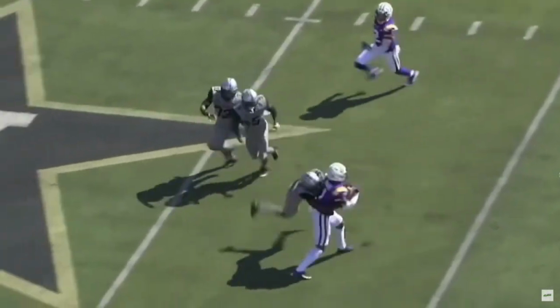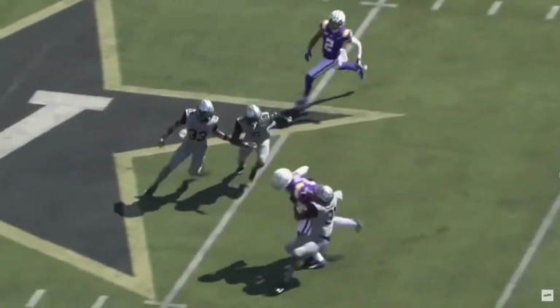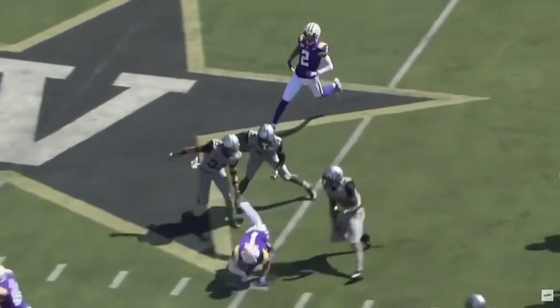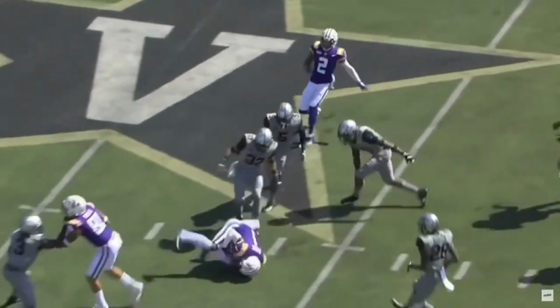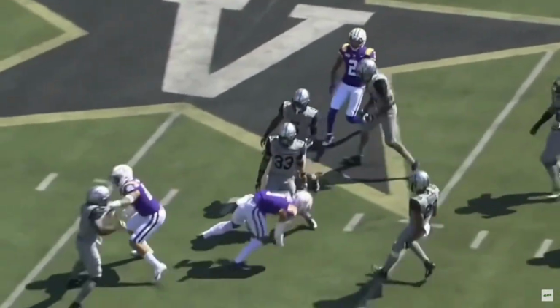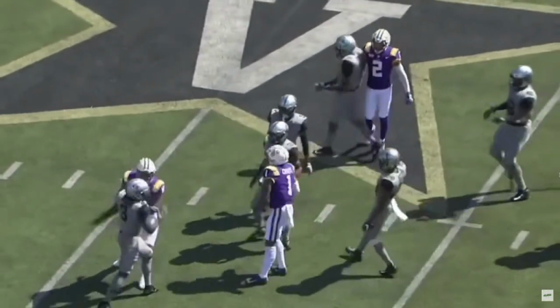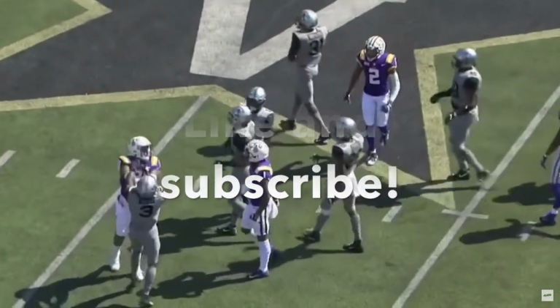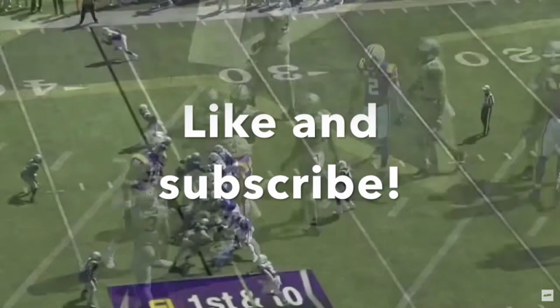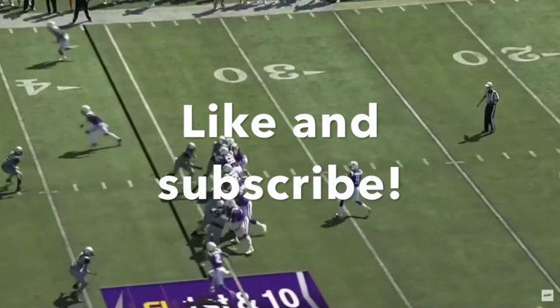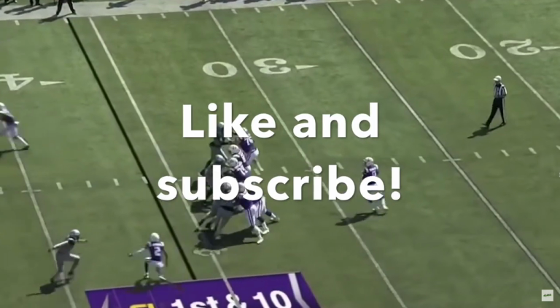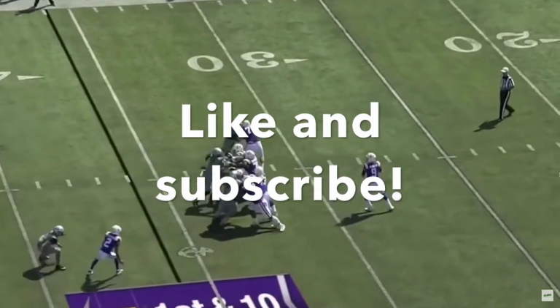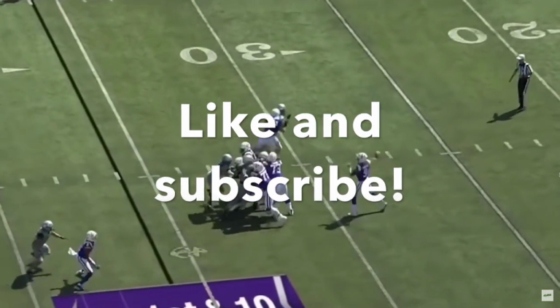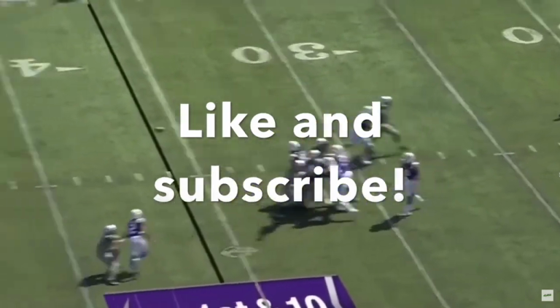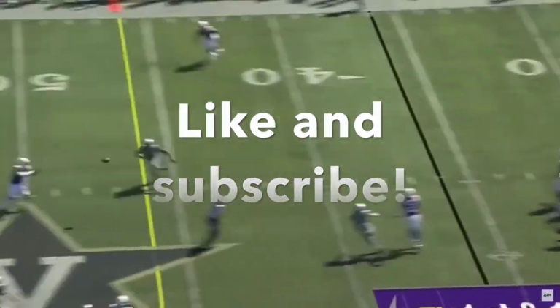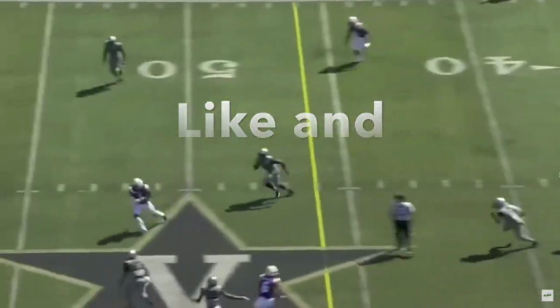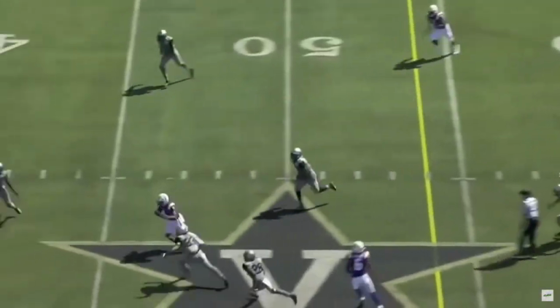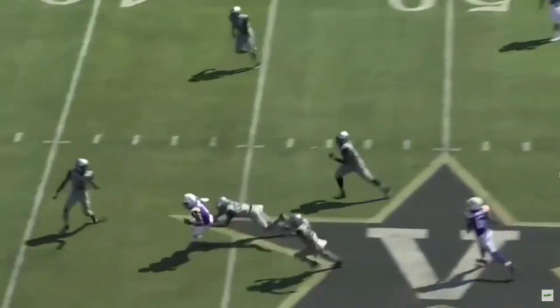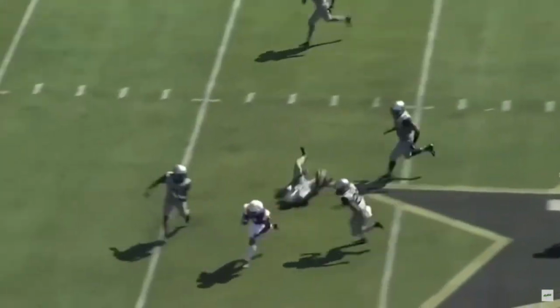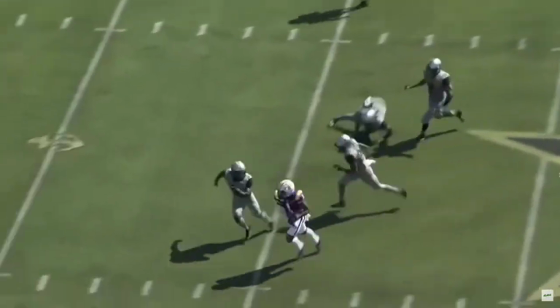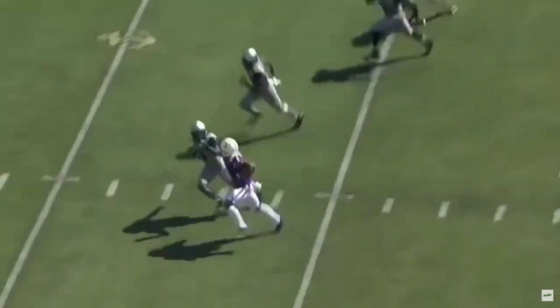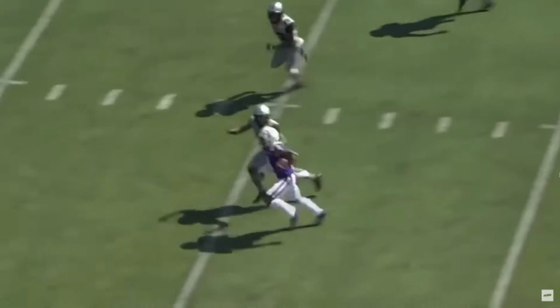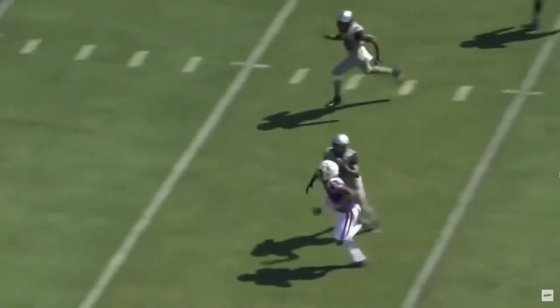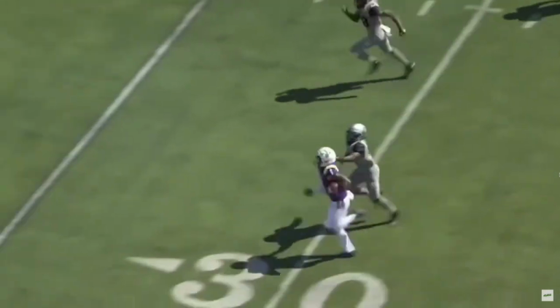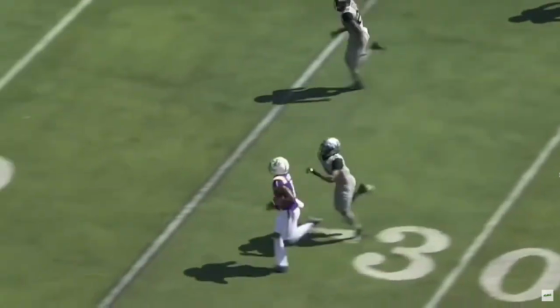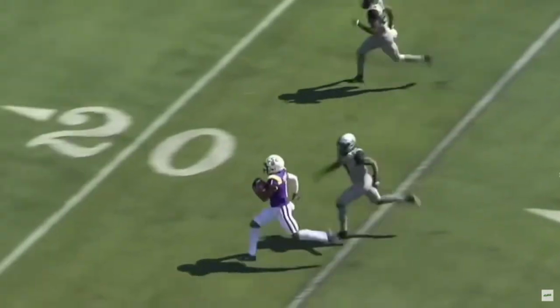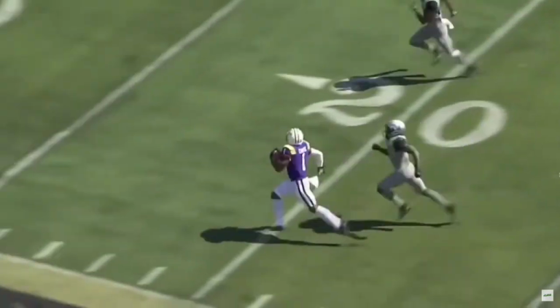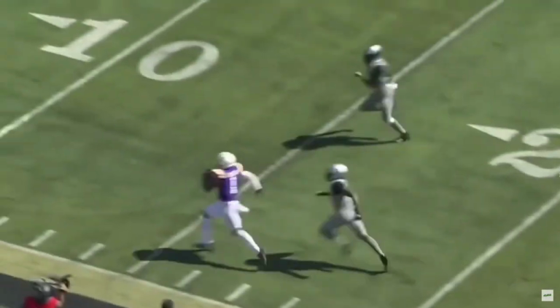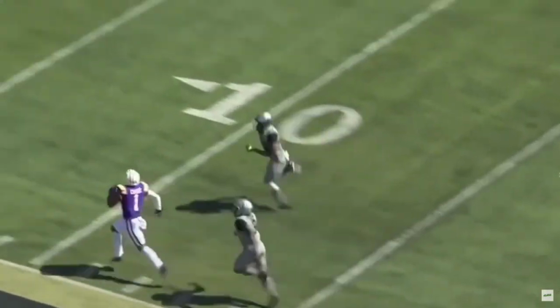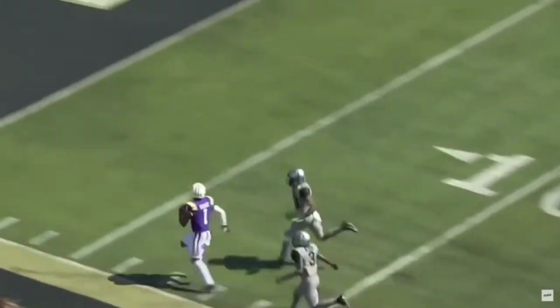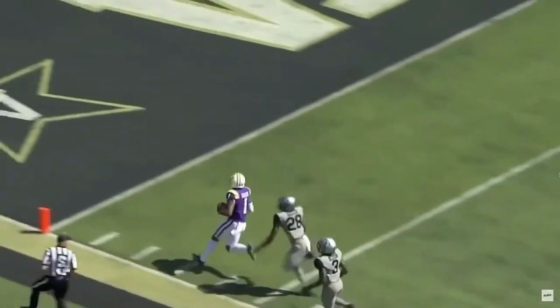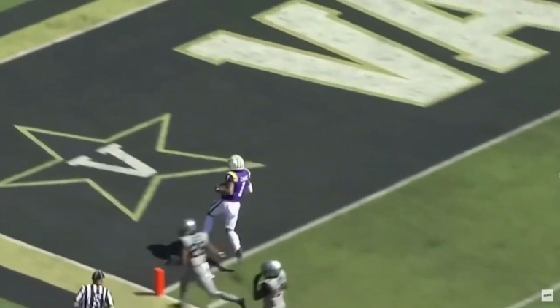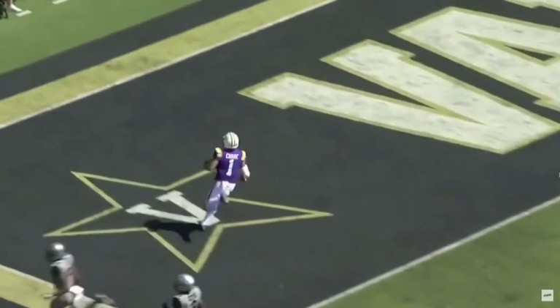If you guys are new, please hit the like and subscribe — that would really mean a lot. We post a lot of football content, so liking, subscribing, and turning on post notifications would be appreciated. Thank you all for watching.